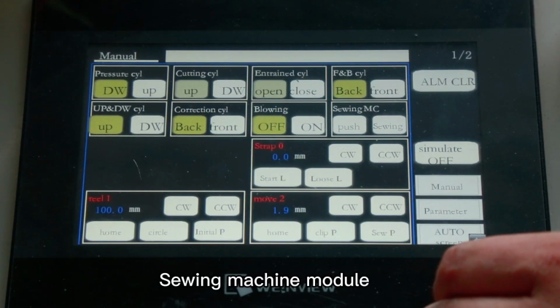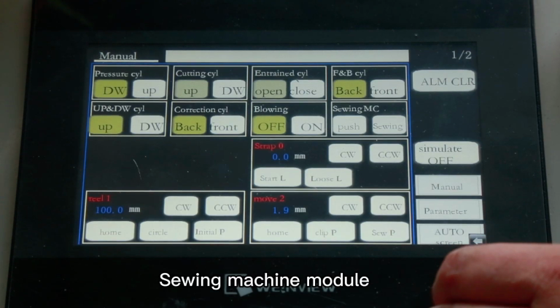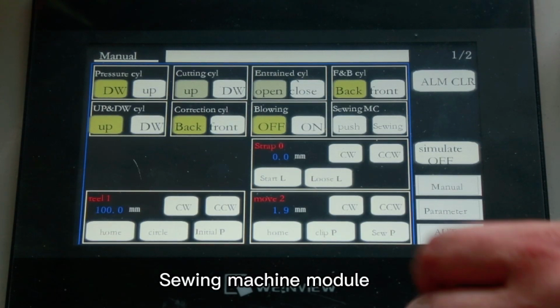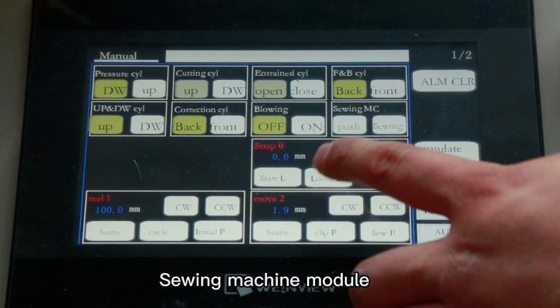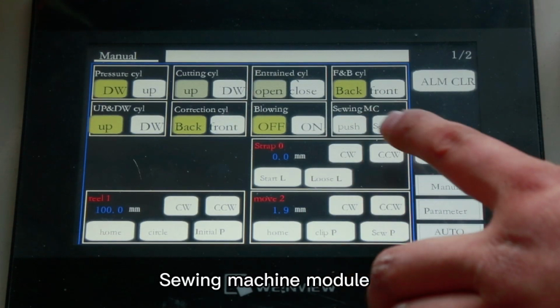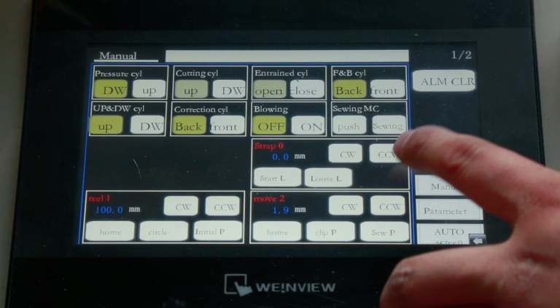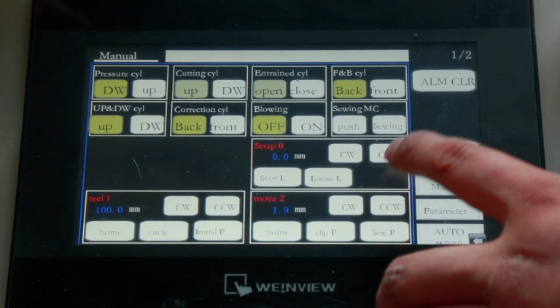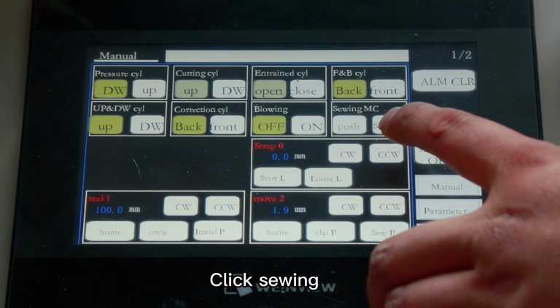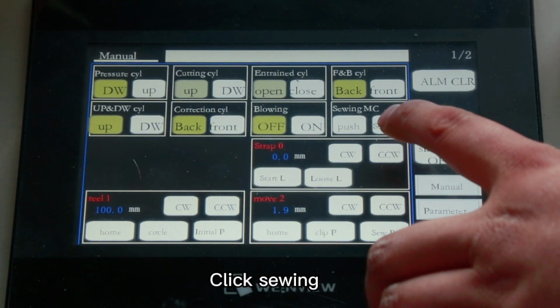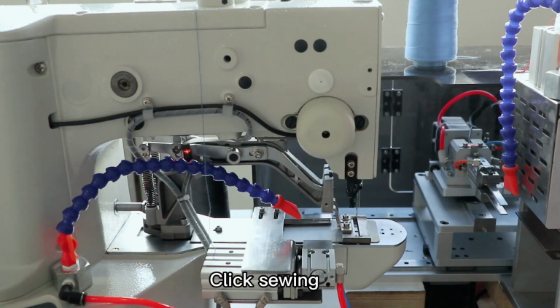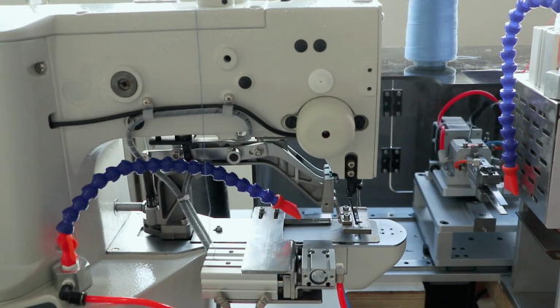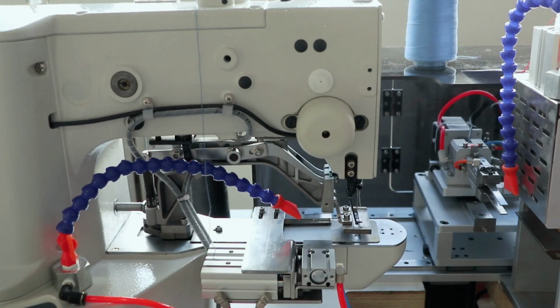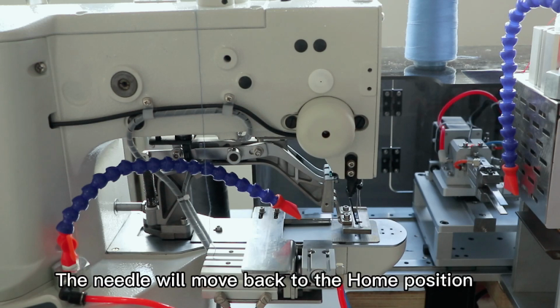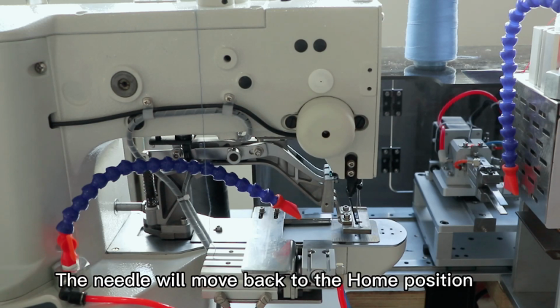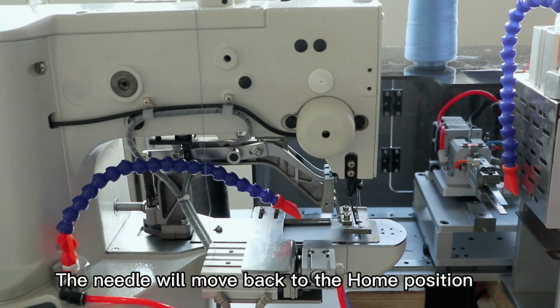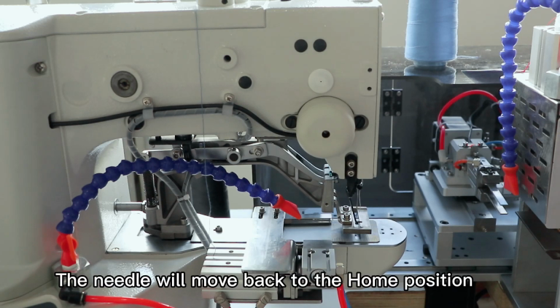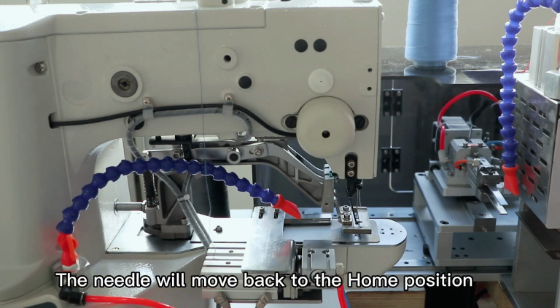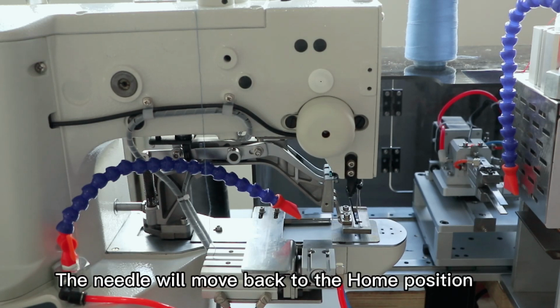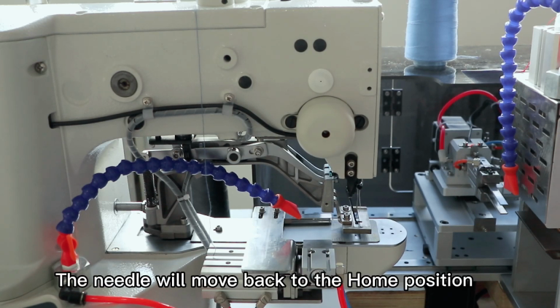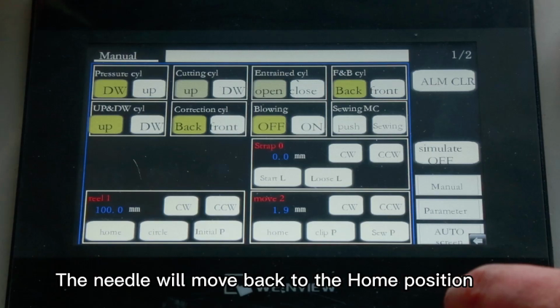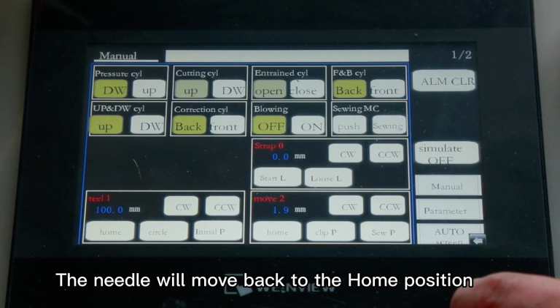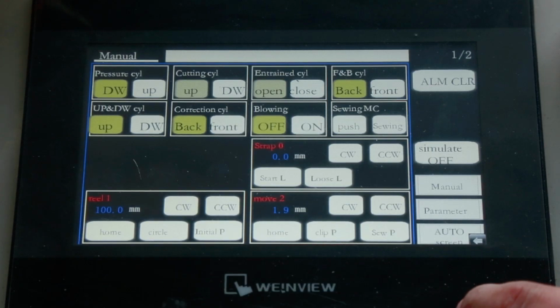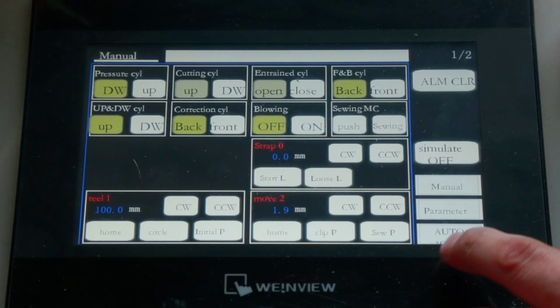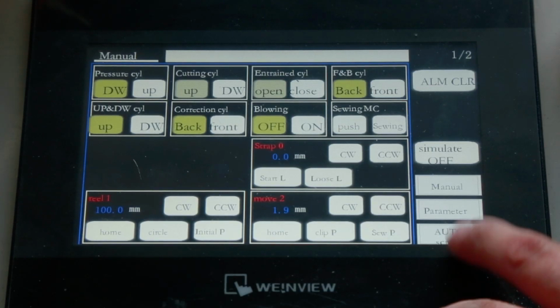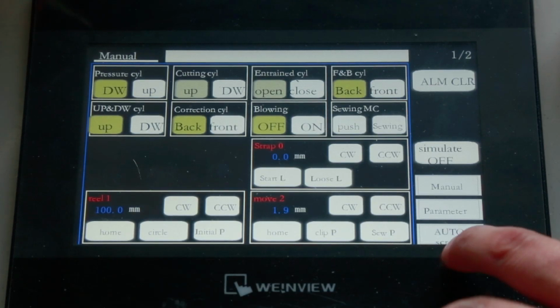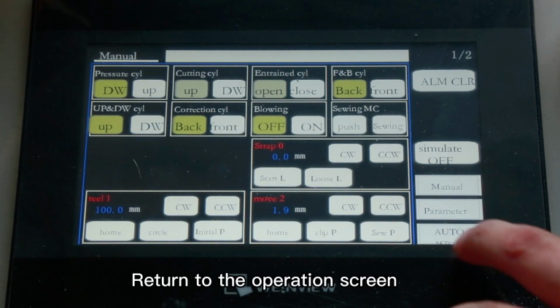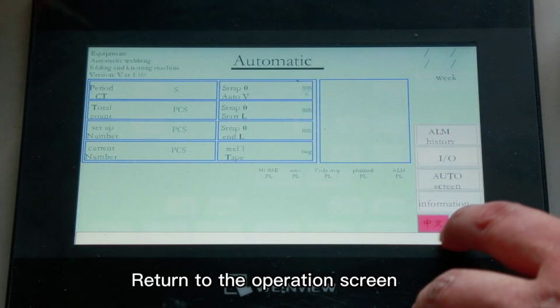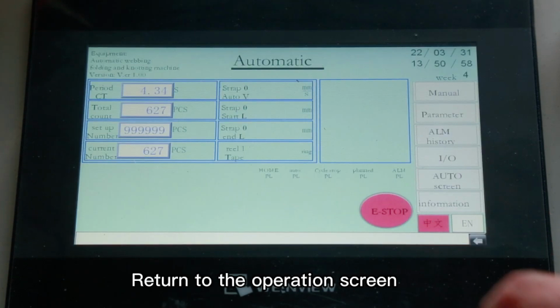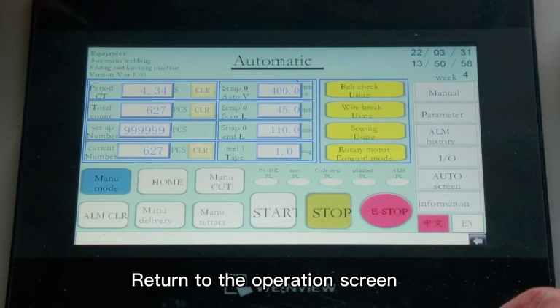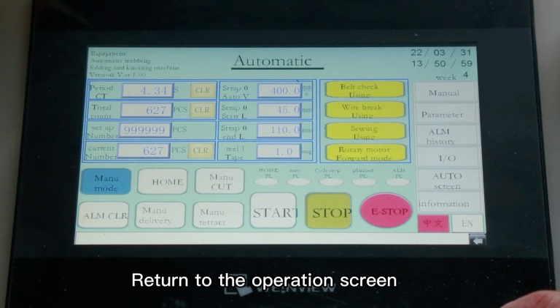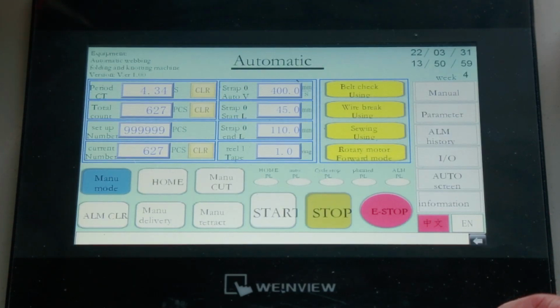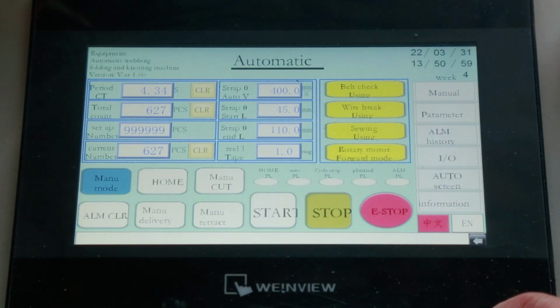Select the sewing machine module and click sewing. The needle will move back to the home position. Then return to the operation screen.